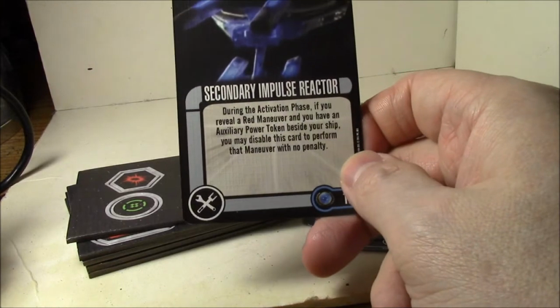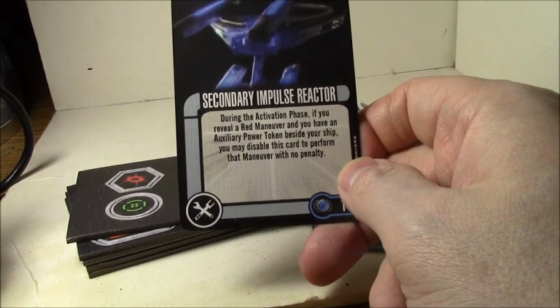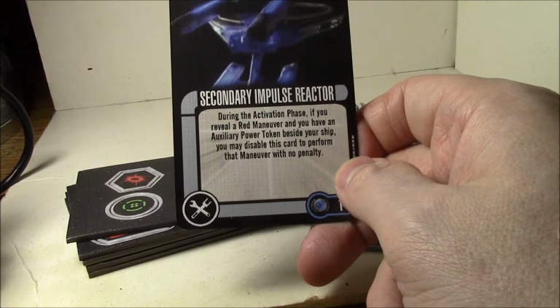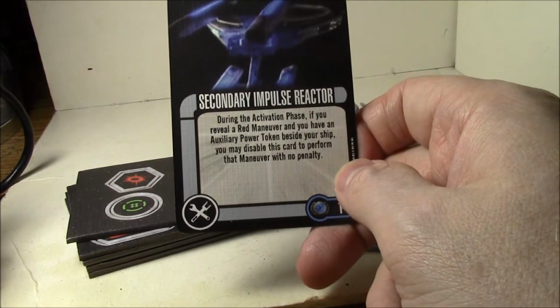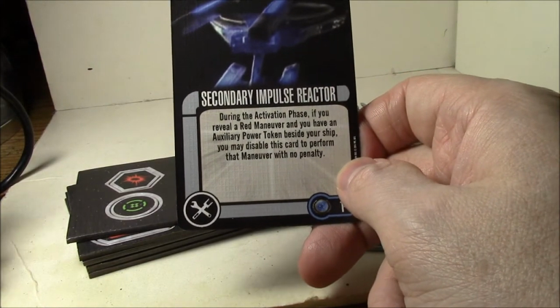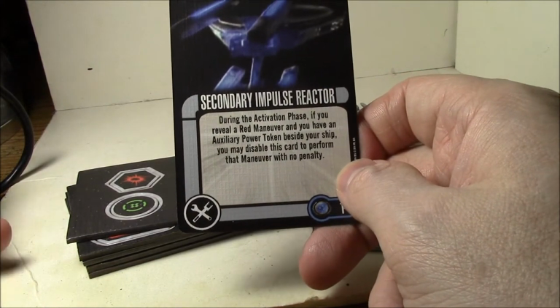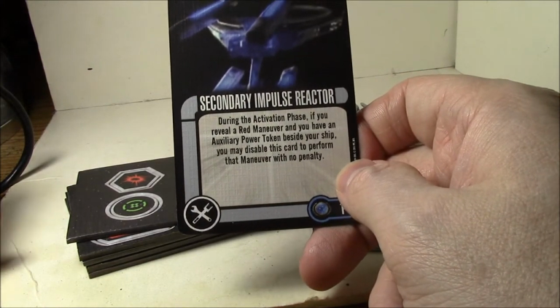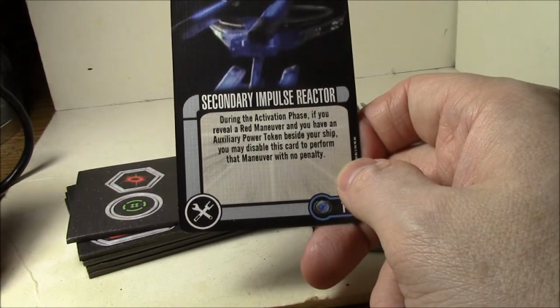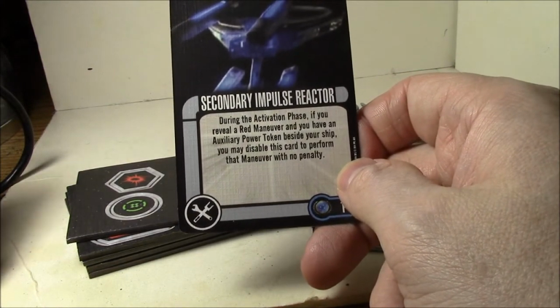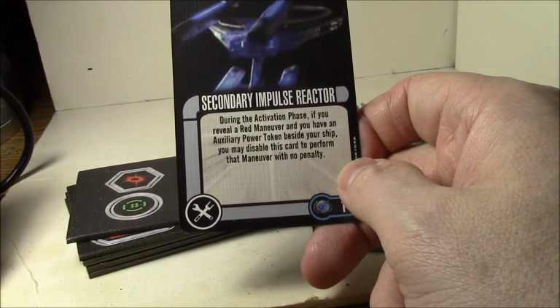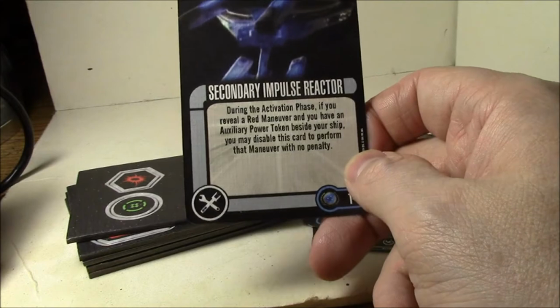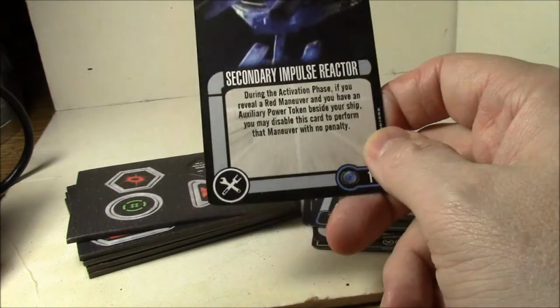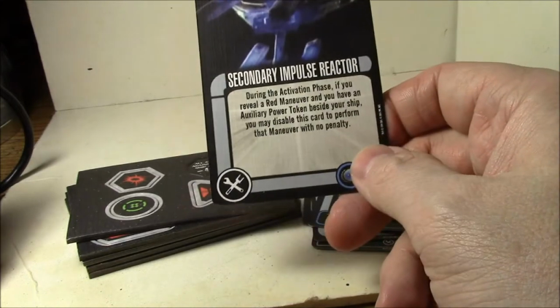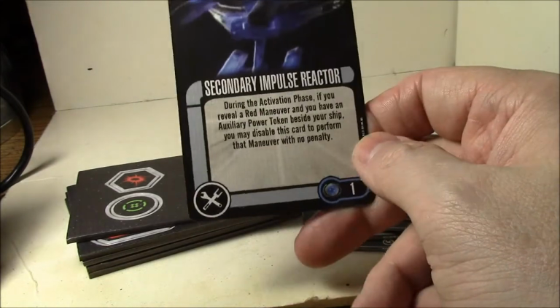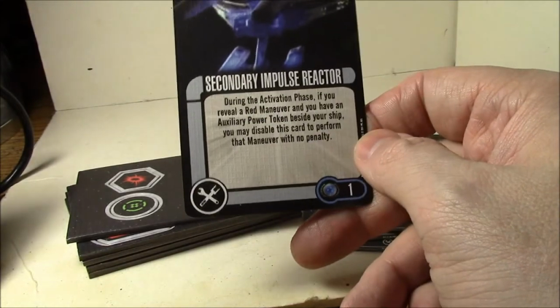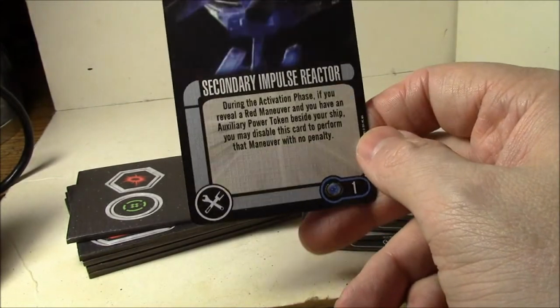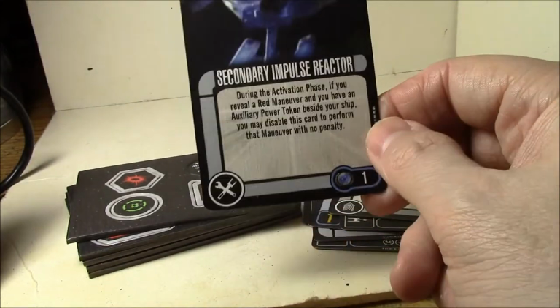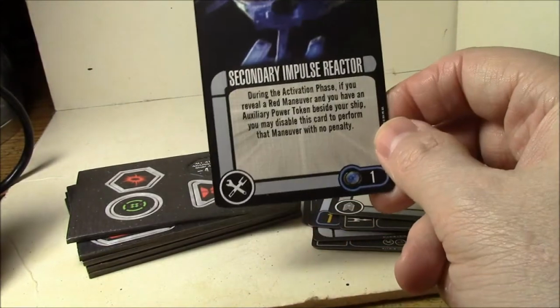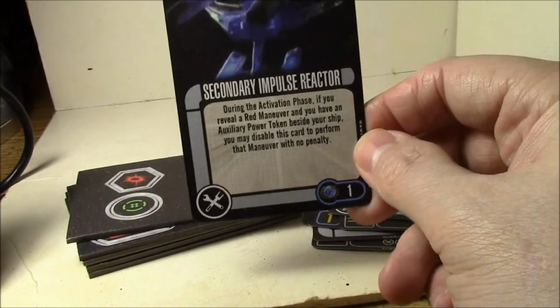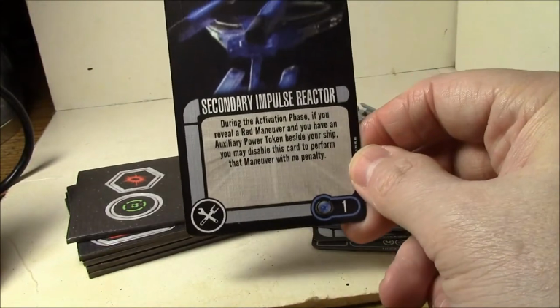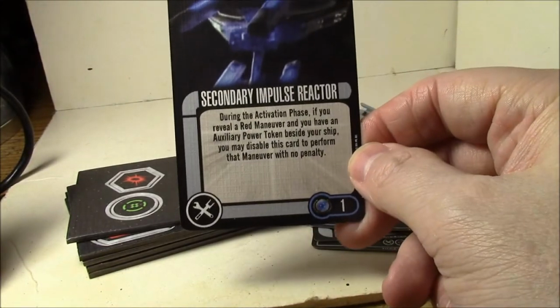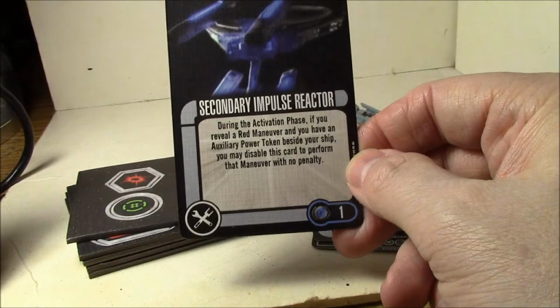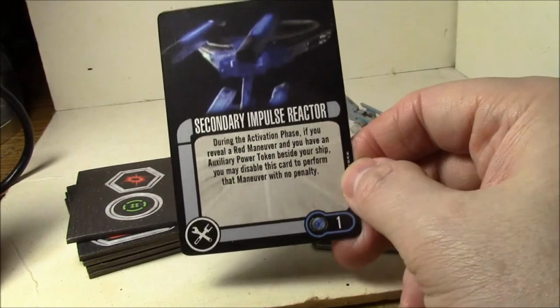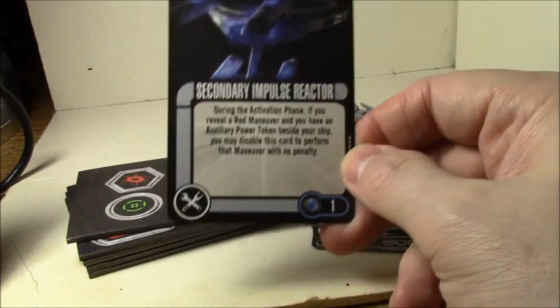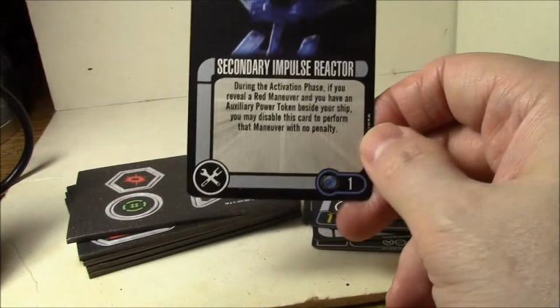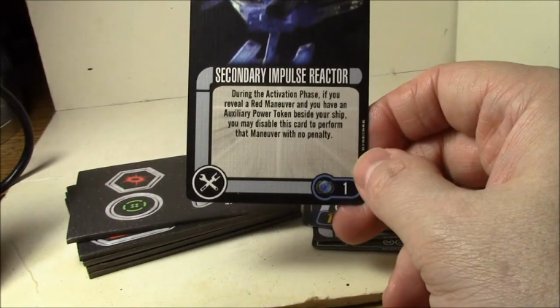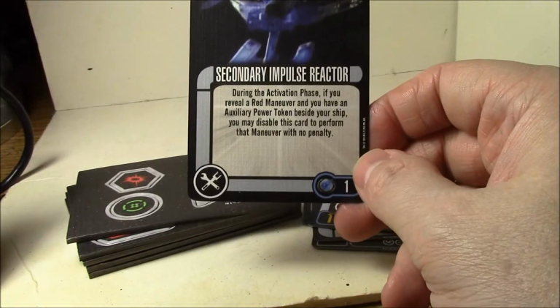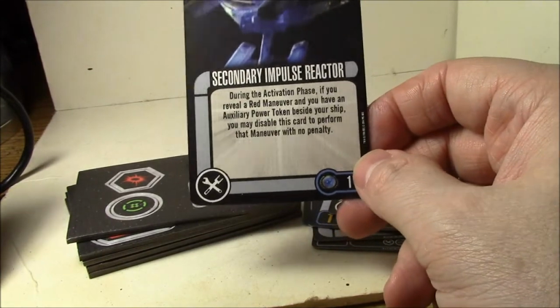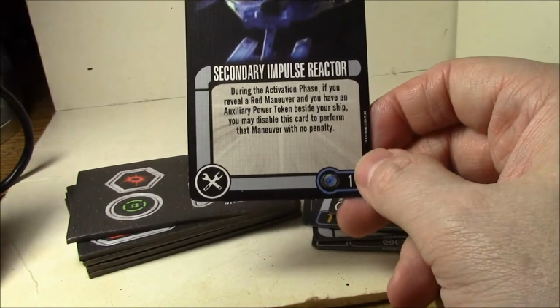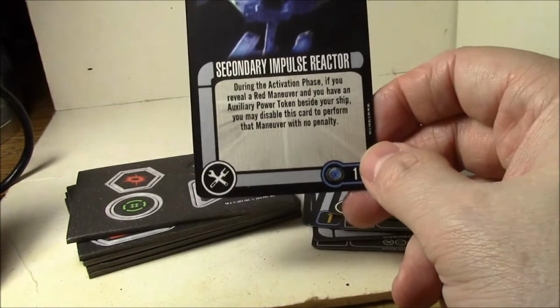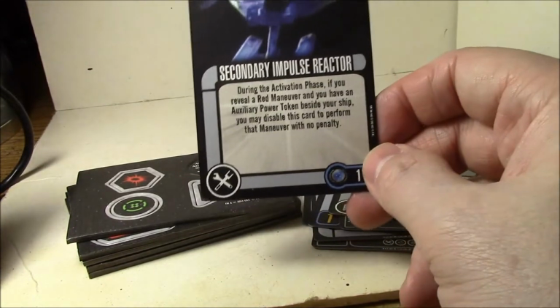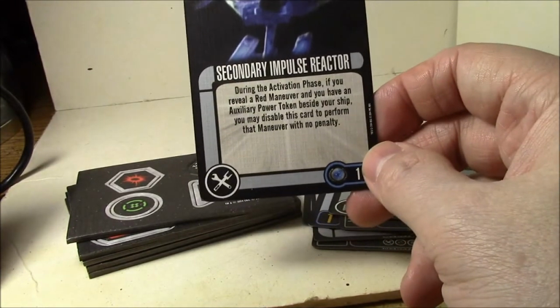The Secondary Impulse Reactor: during the activation phase, if you reveal a red maneuver and you have an auxiliary power token beside the ship, you may disable this card to perform that maneuver with no penalty. It's a one-point tech card for that — that's just amazing.